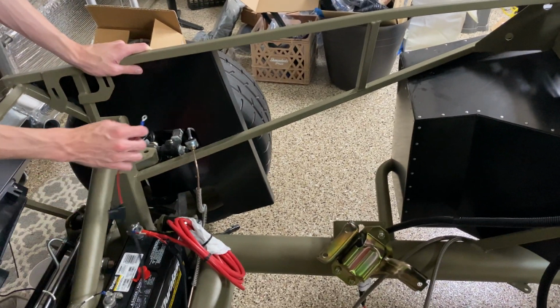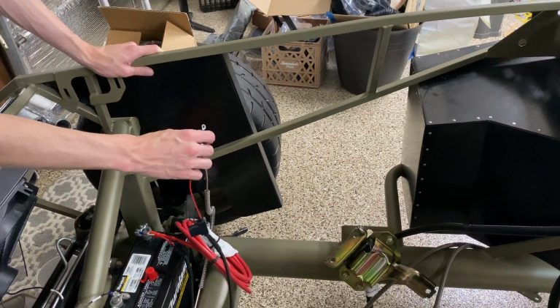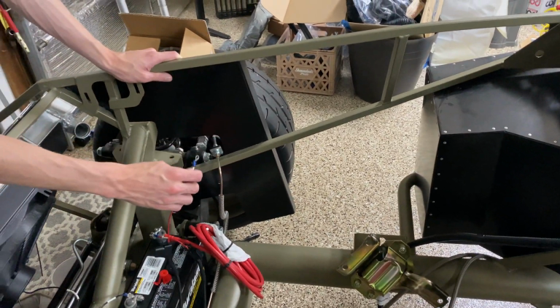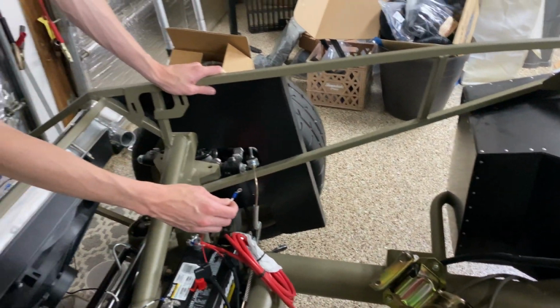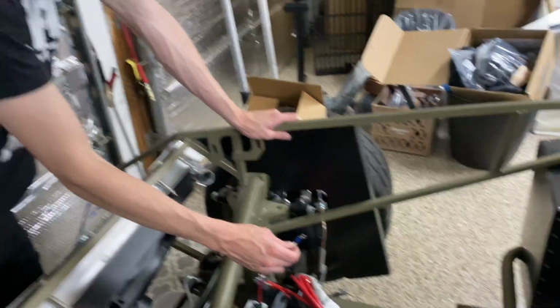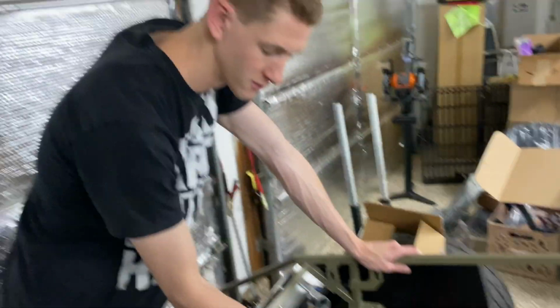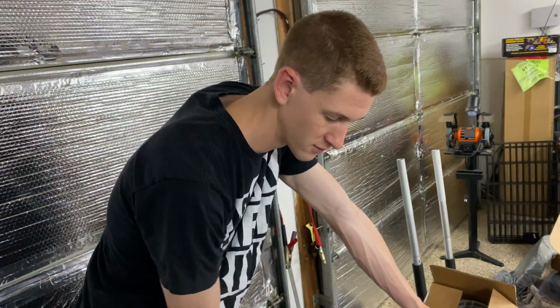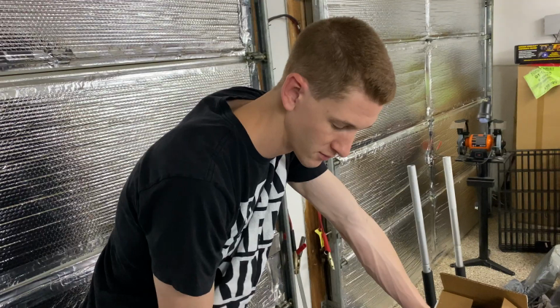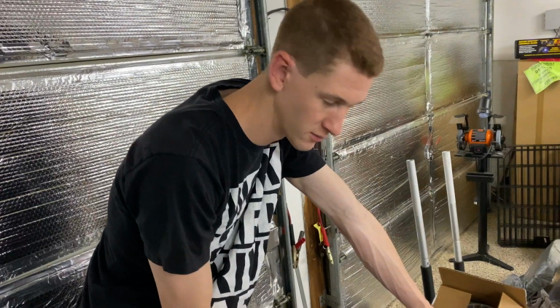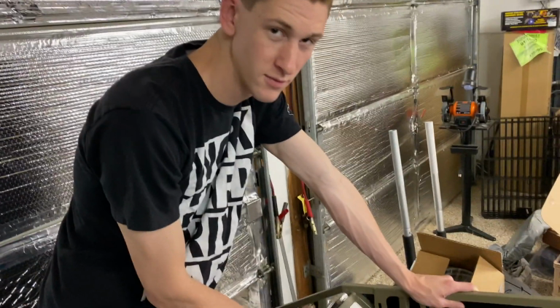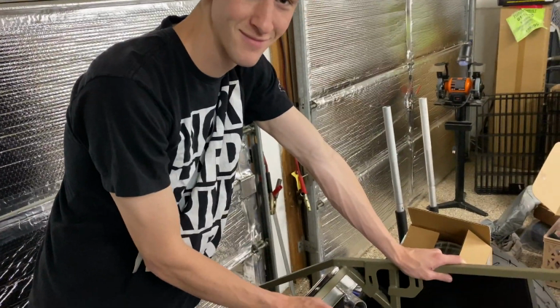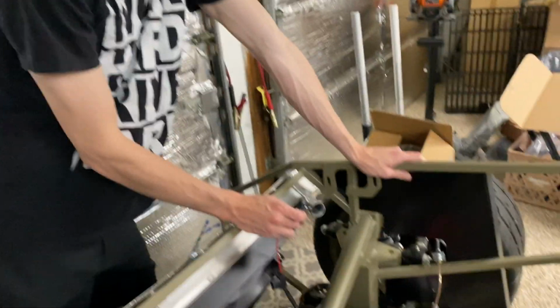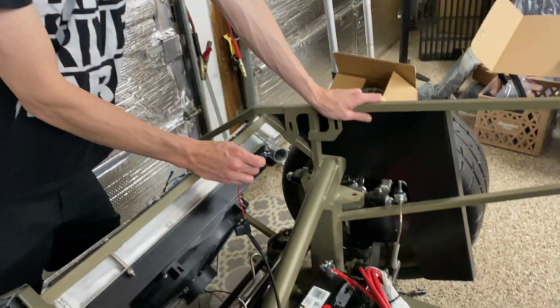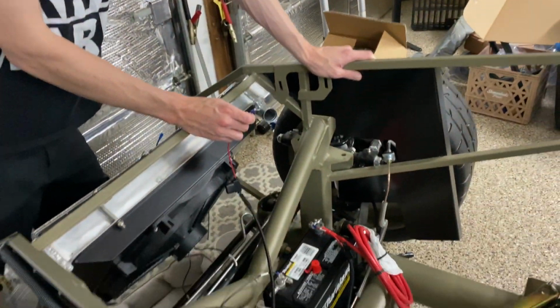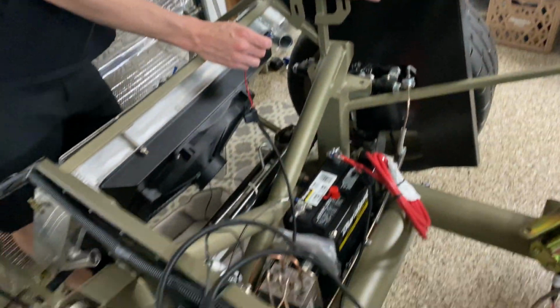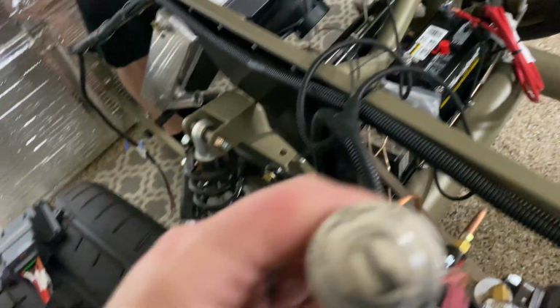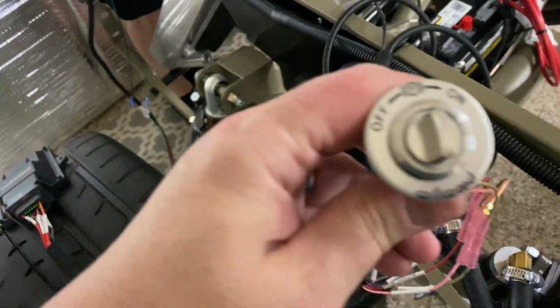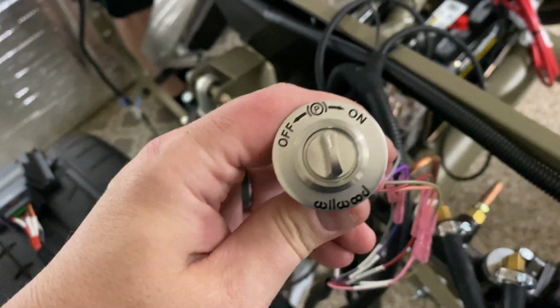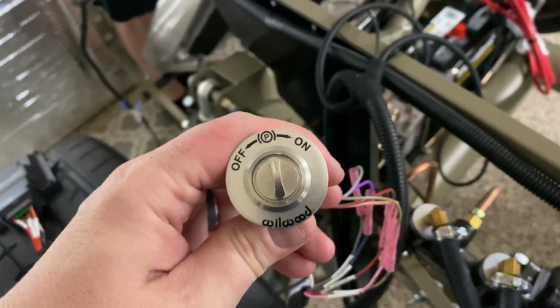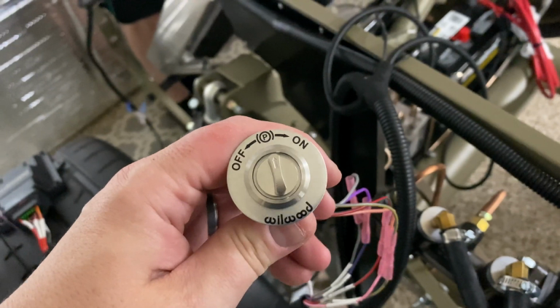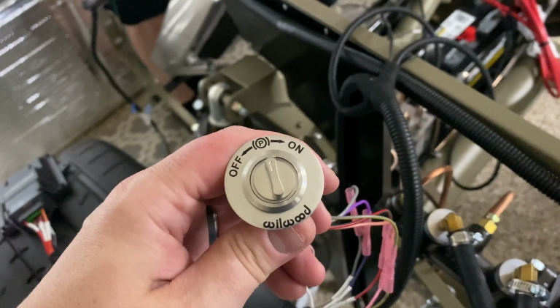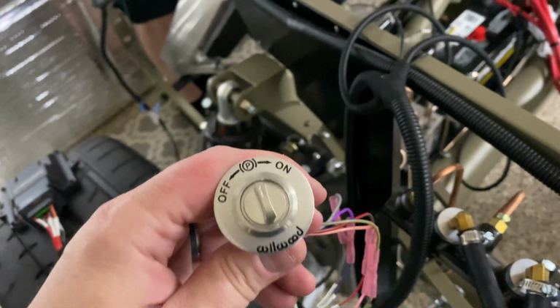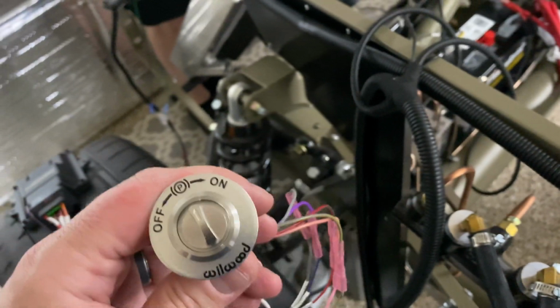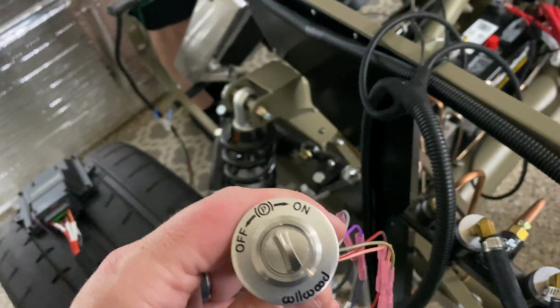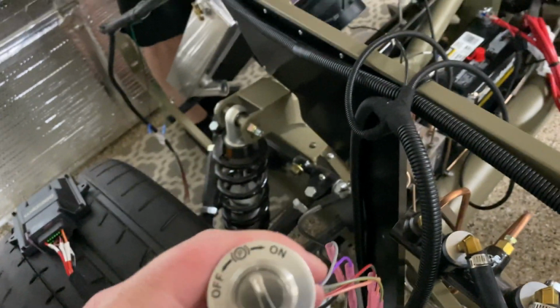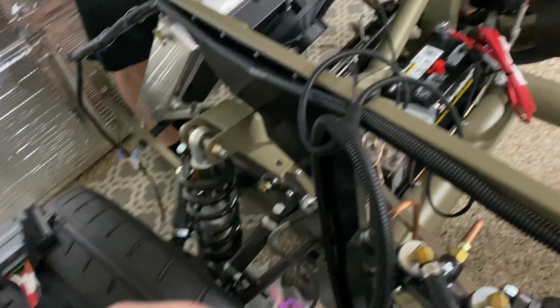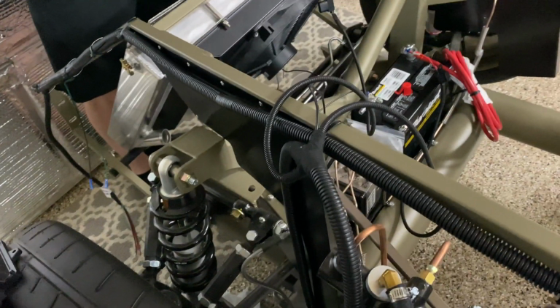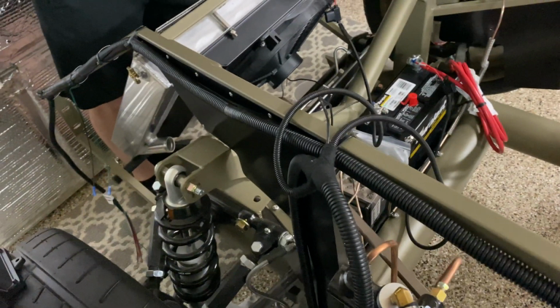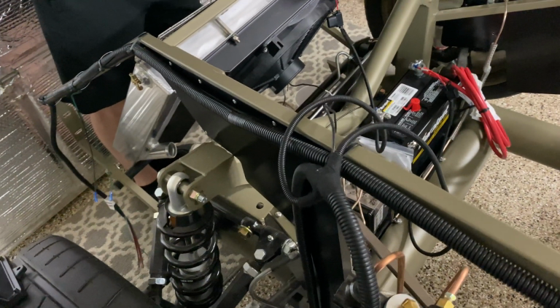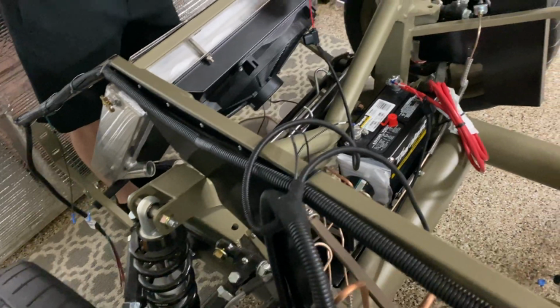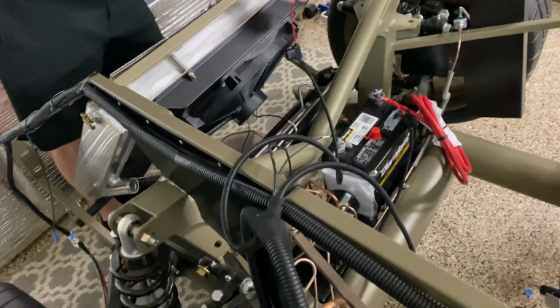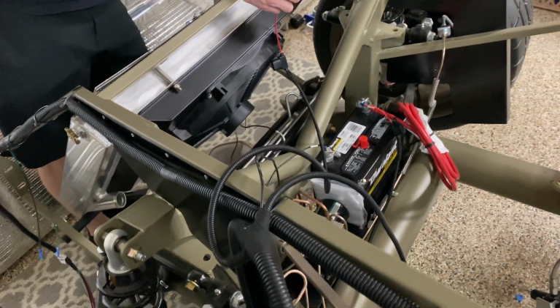Hey guys, we are in Toadster's garage. Here's my wonderful son Ryan helping me and we're doing the Wilwood electronic parking brake. We're just trying to do a test fit before we actually put it all on the body.